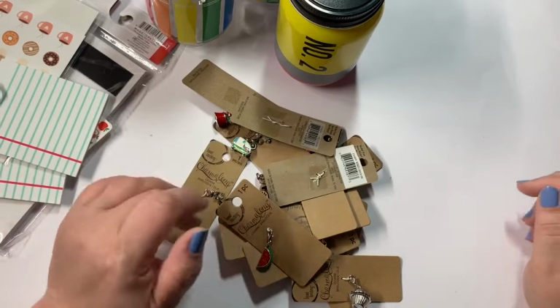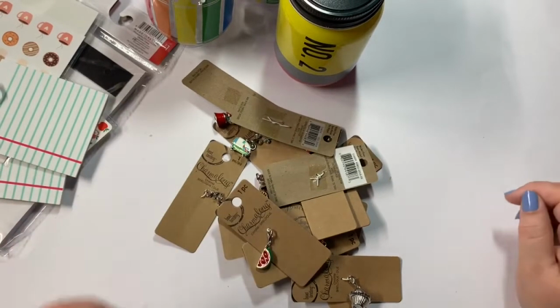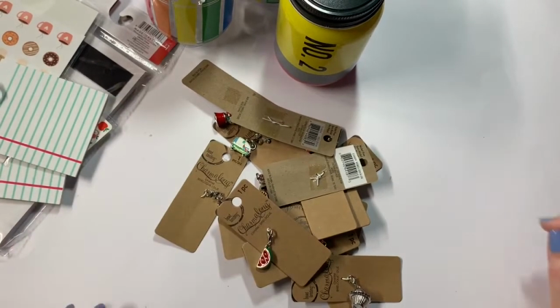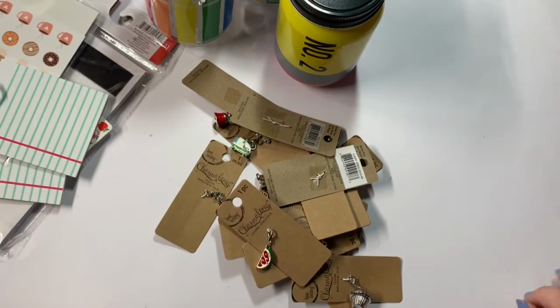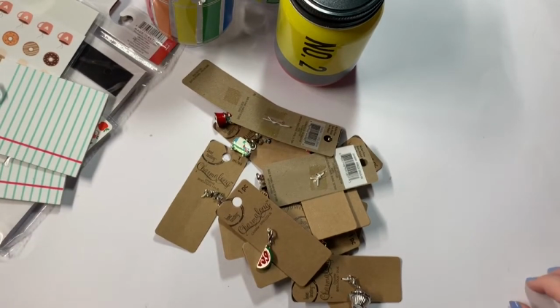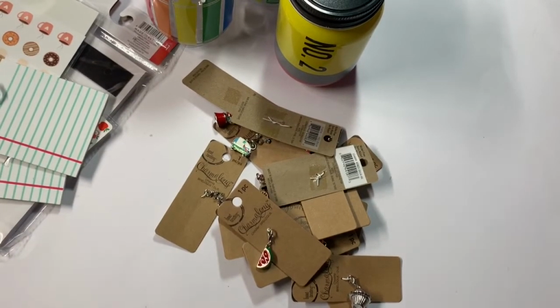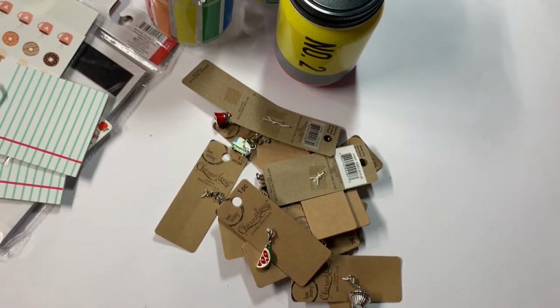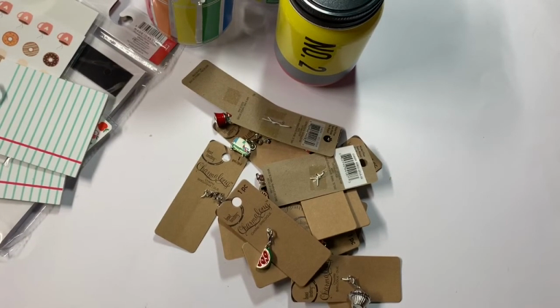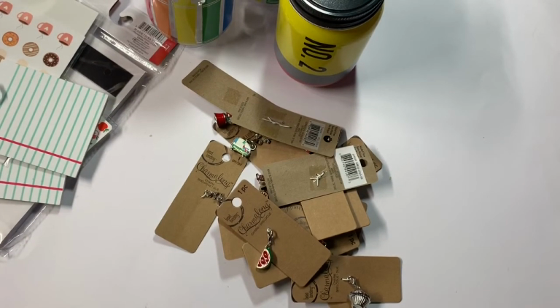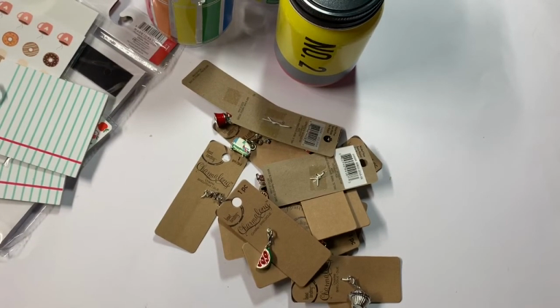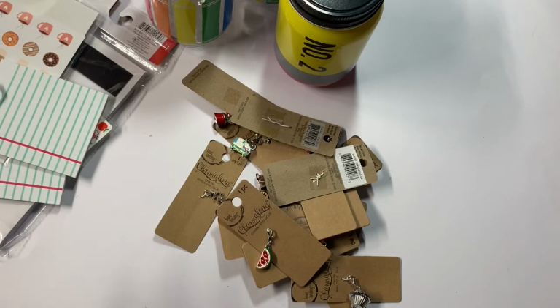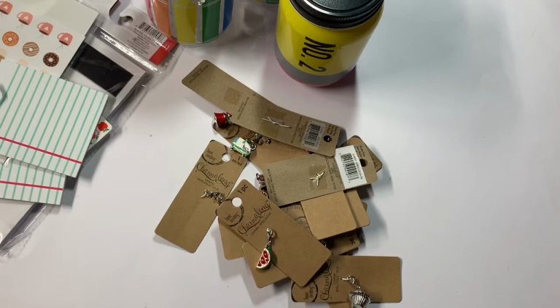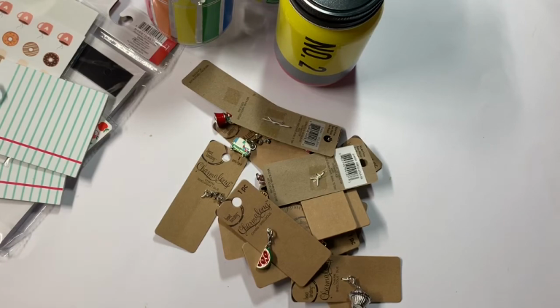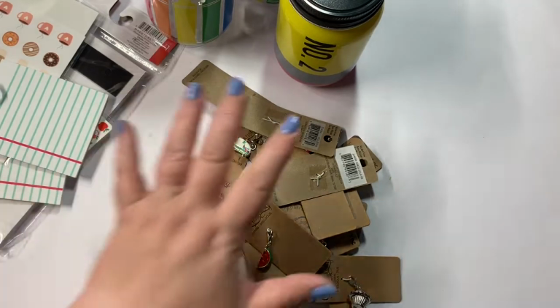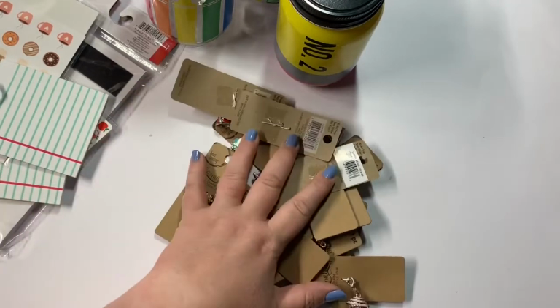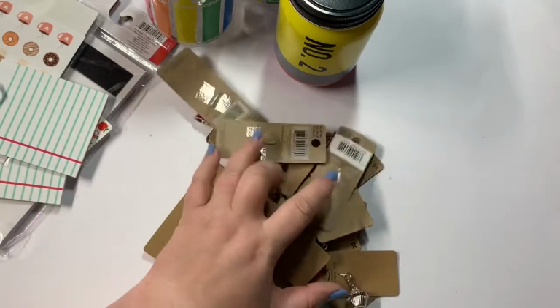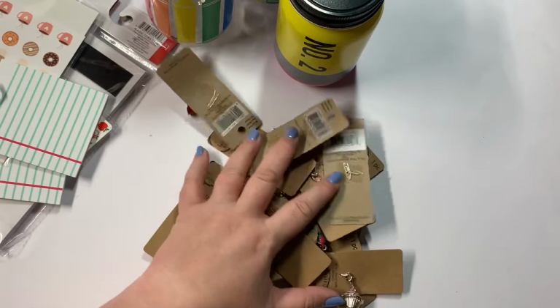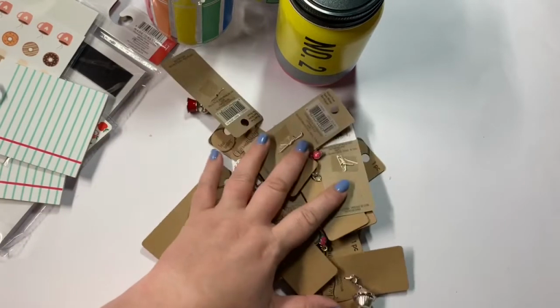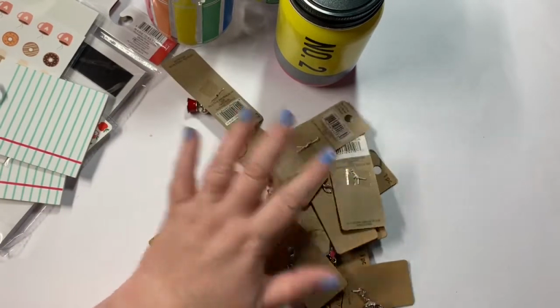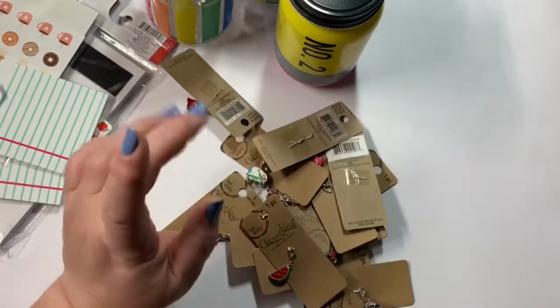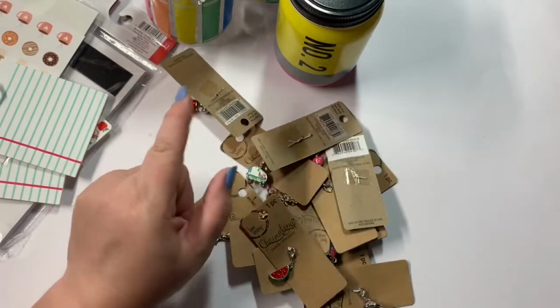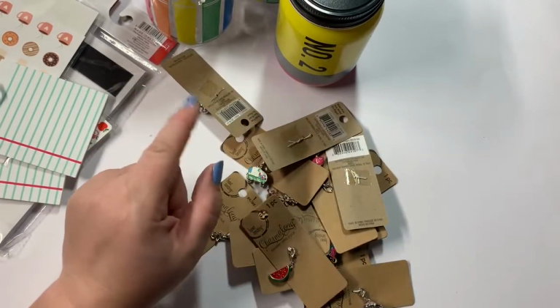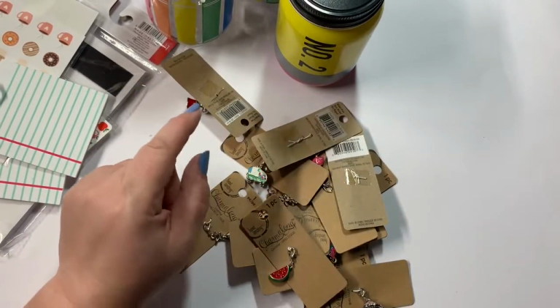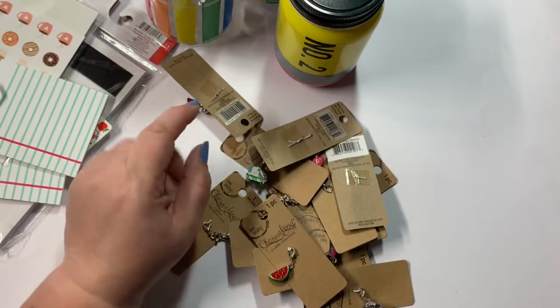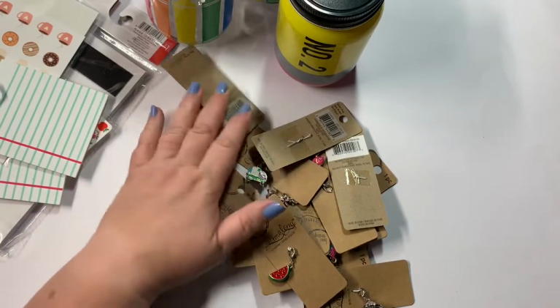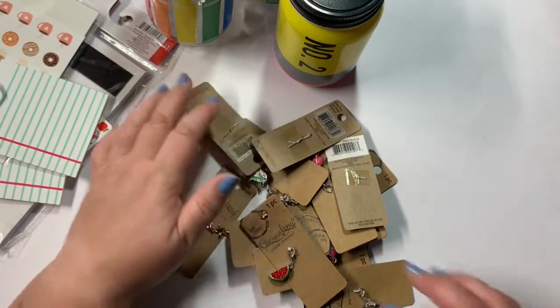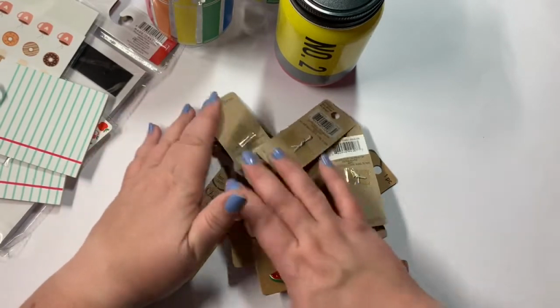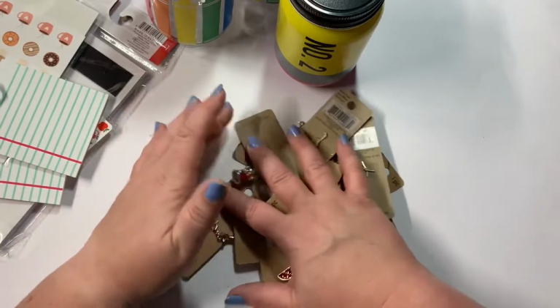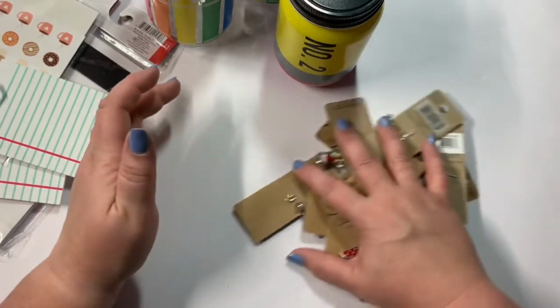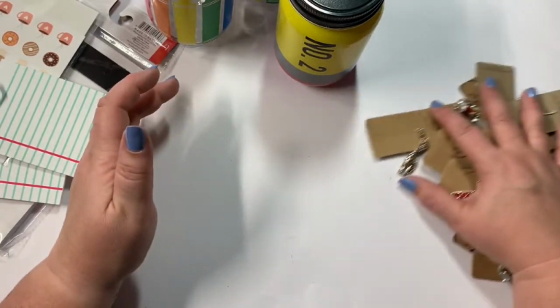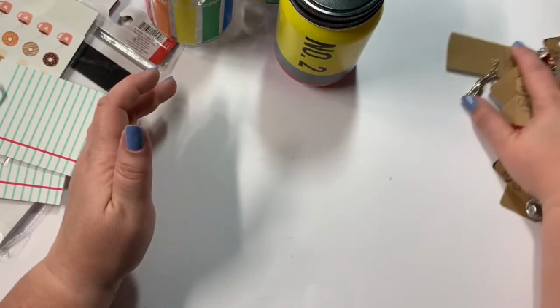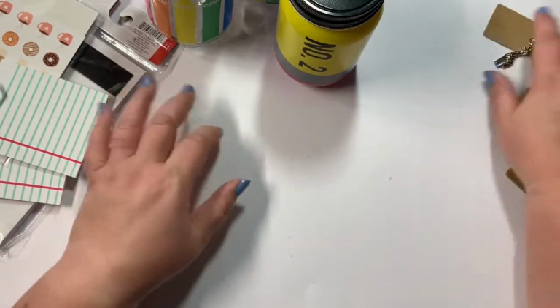Hey everyone, Christy with Anchor Life 5, thanks for stopping by and joining me. I have a Michaels charm haul and a small Target Dollar Spot haul to share with you all, so let's get started with the Target Dollar Spot first.